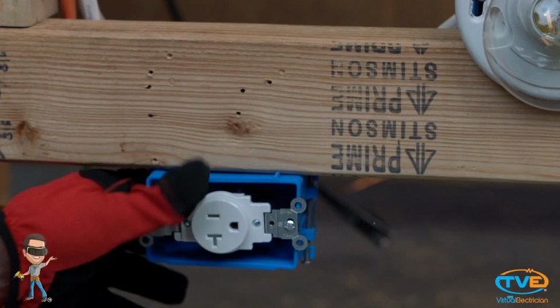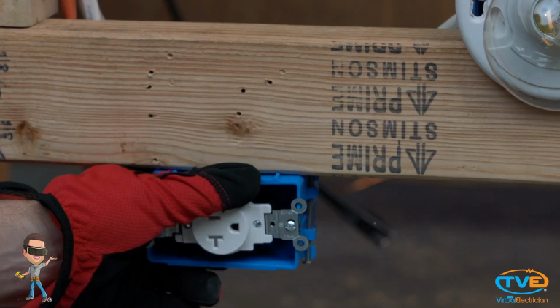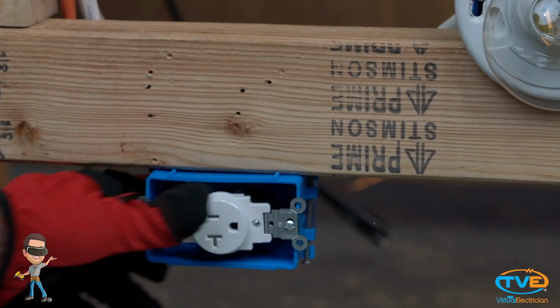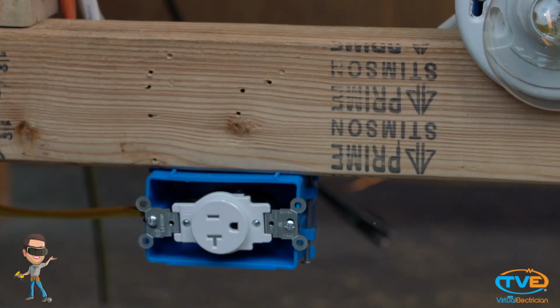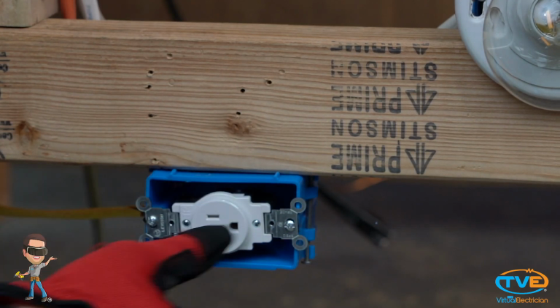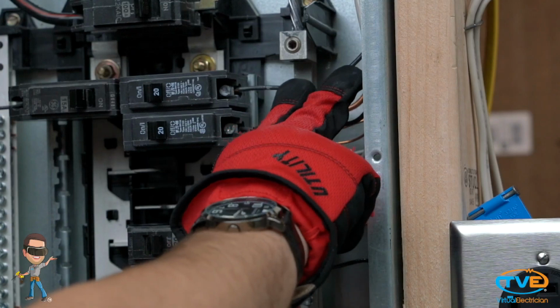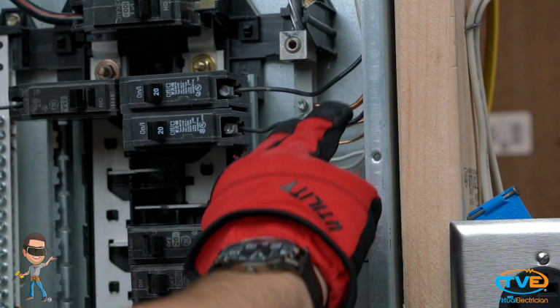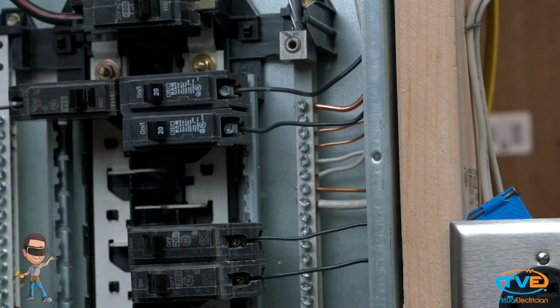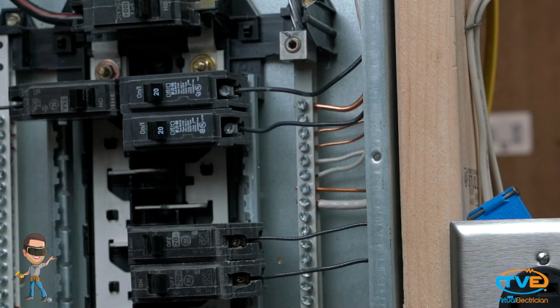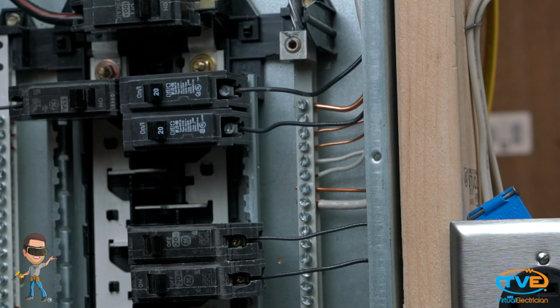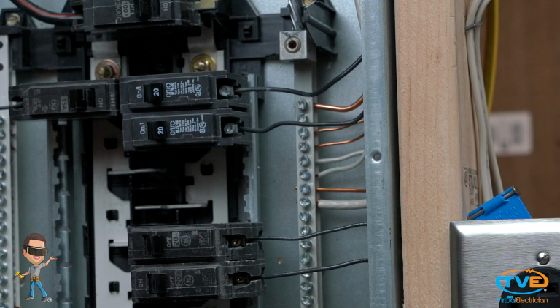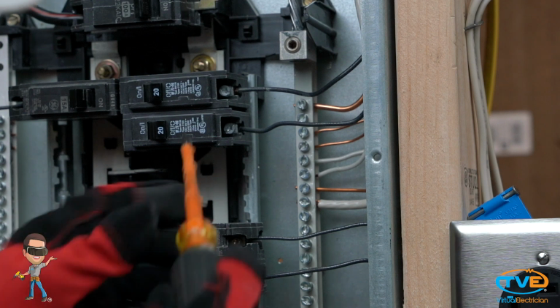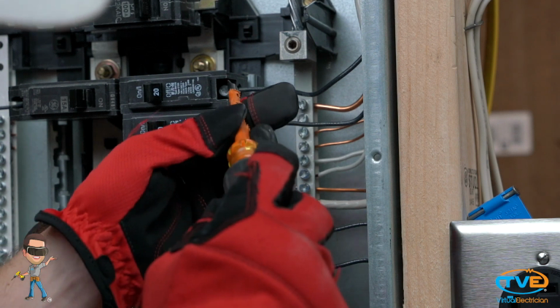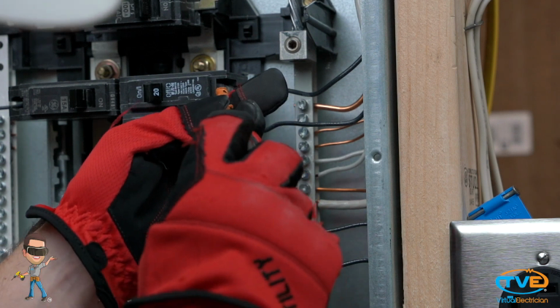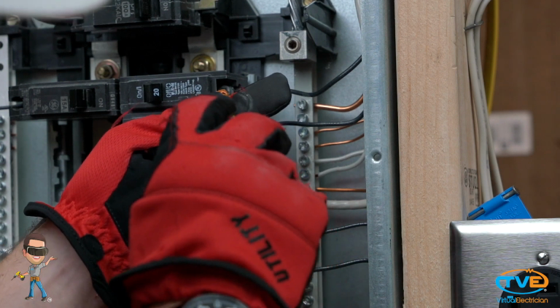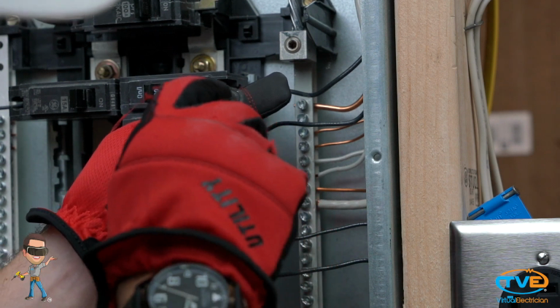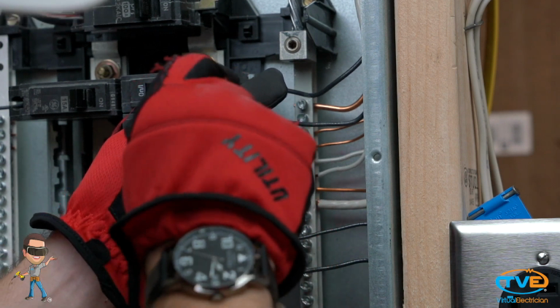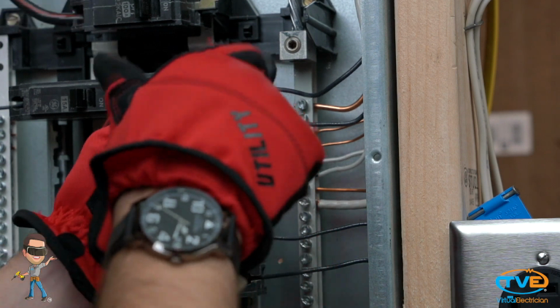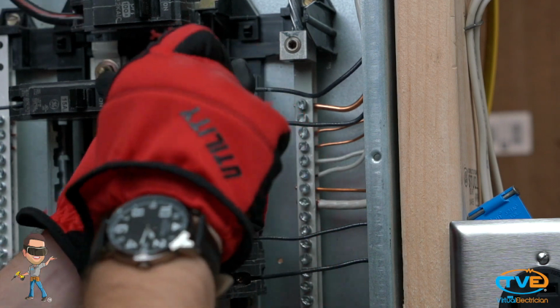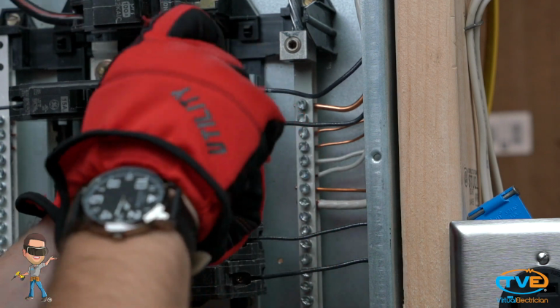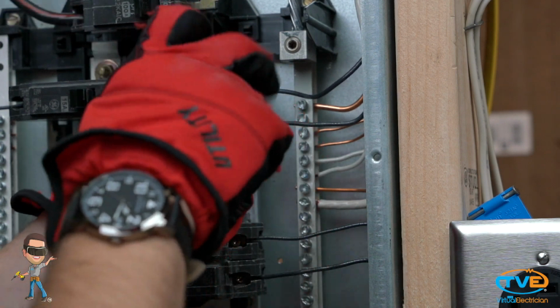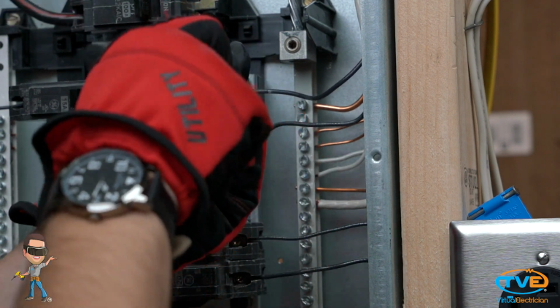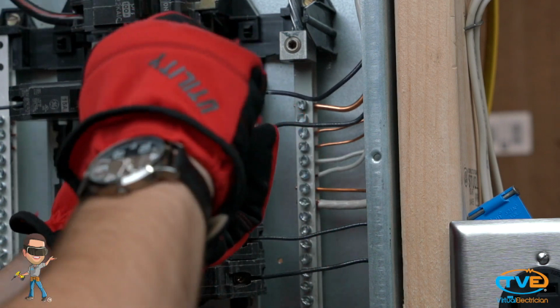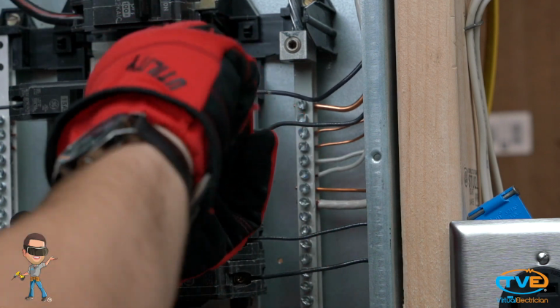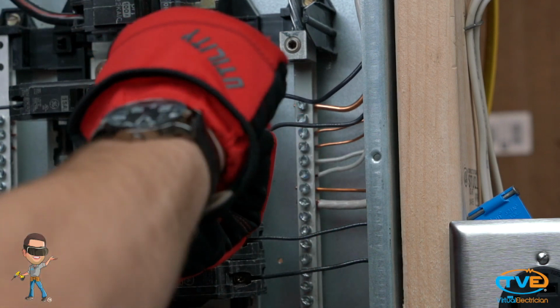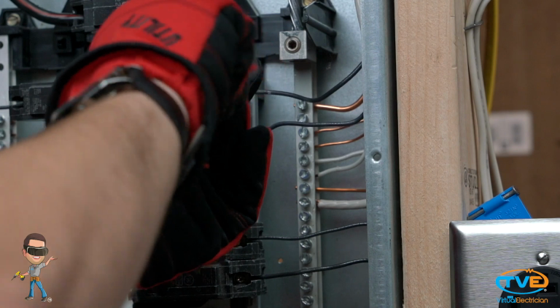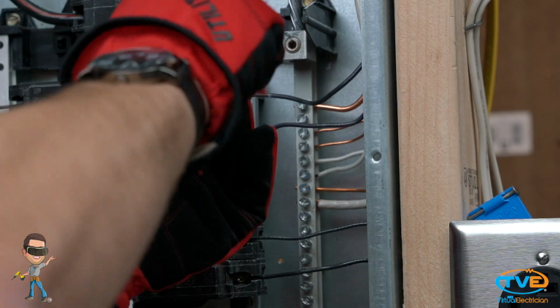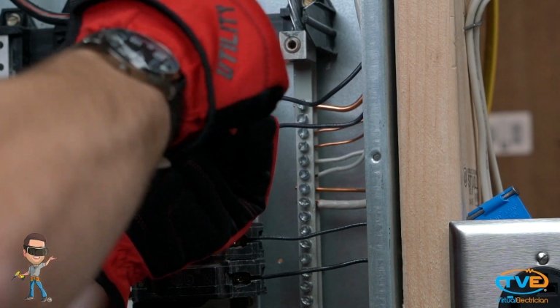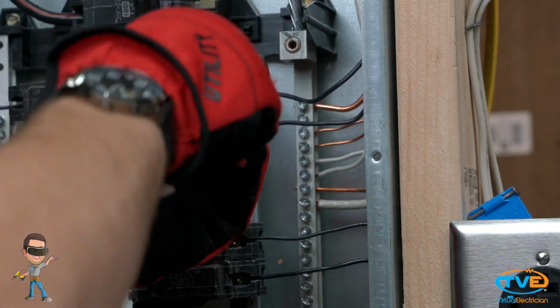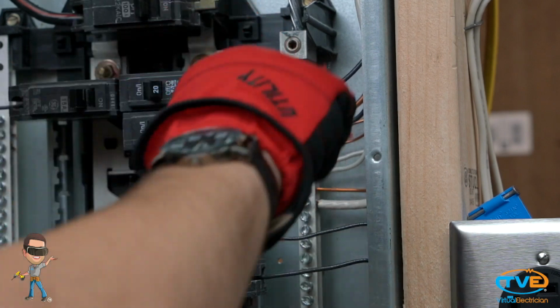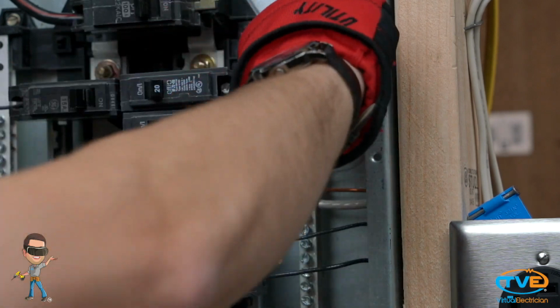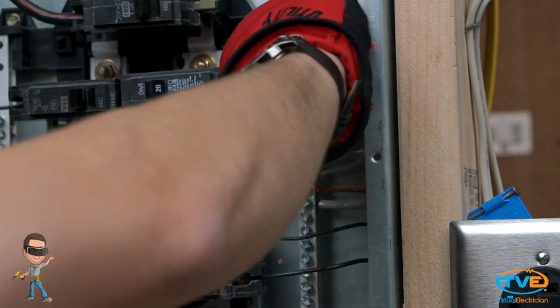Insert the wire into the panel. Install the ground on the ground bar, the white on the neutral bar. Install the black wire on the breaker and snap it into place. Turn on the circuit and test your work.